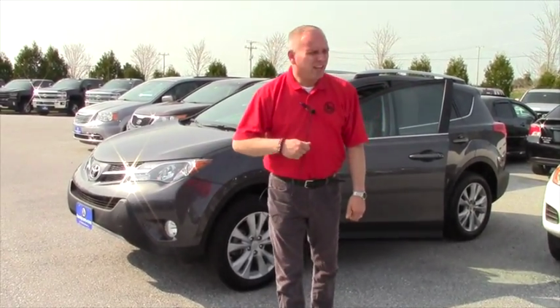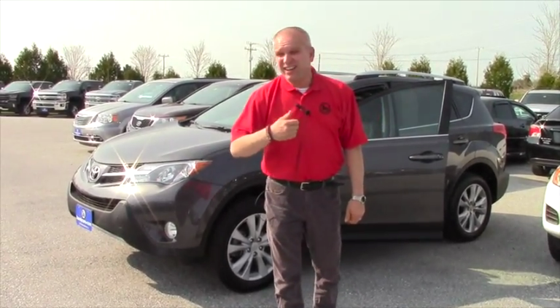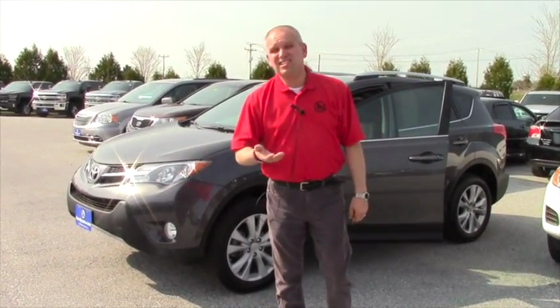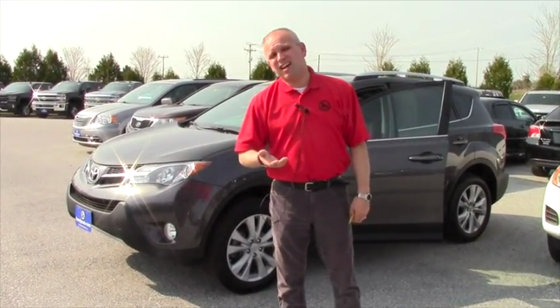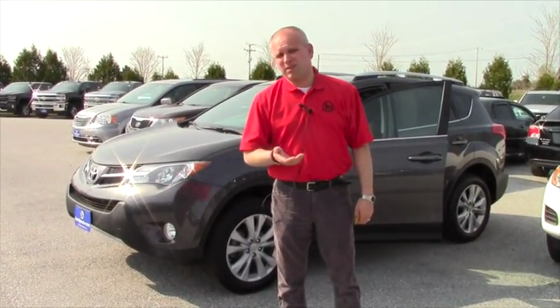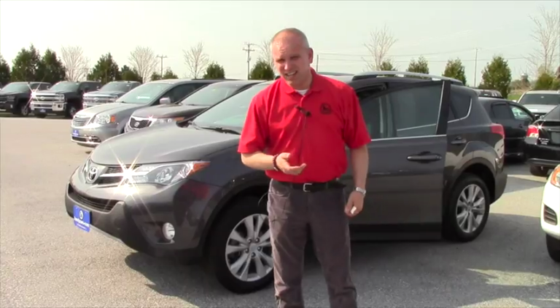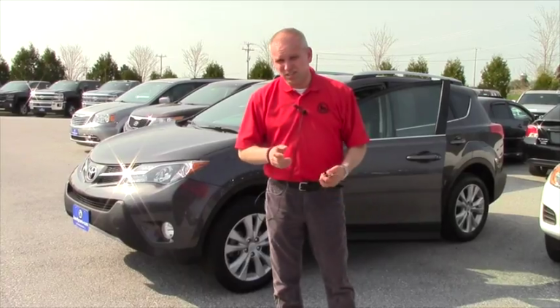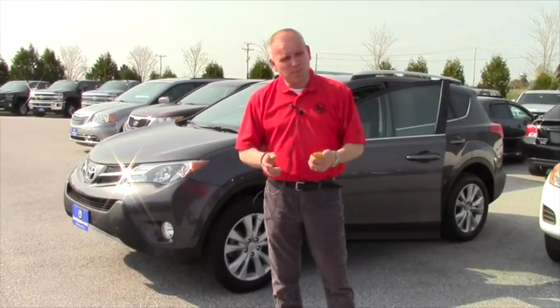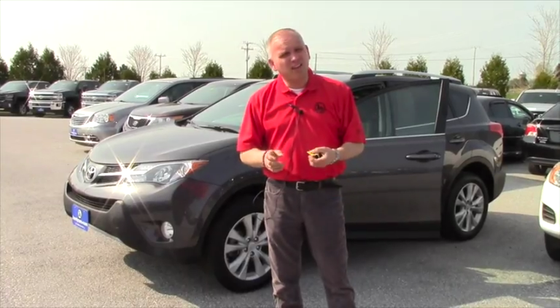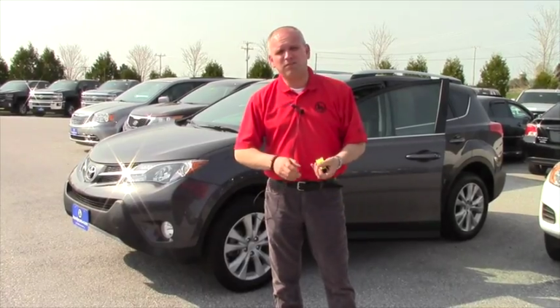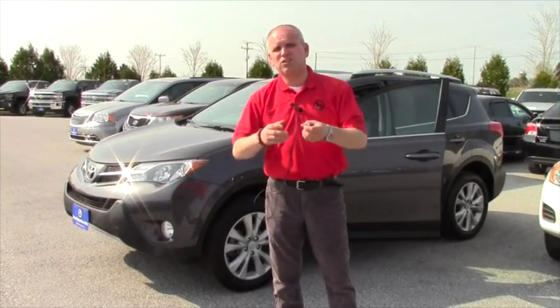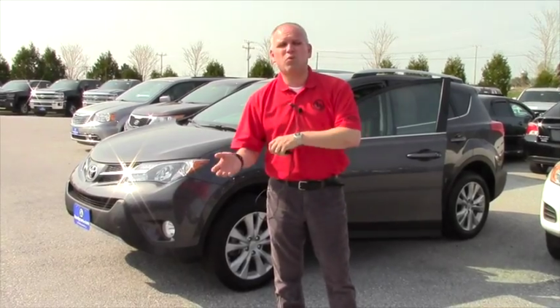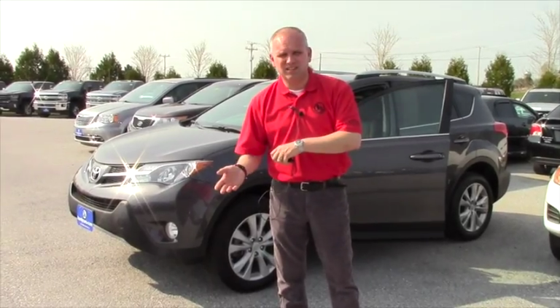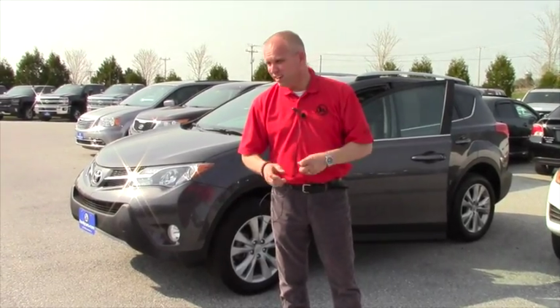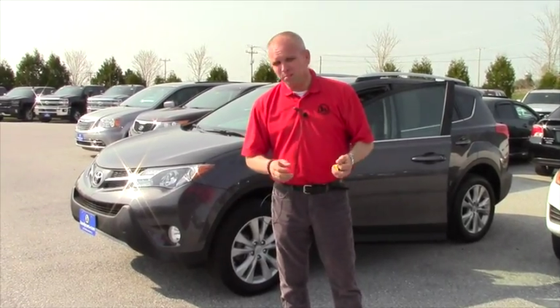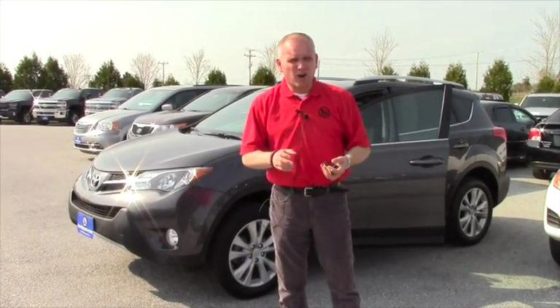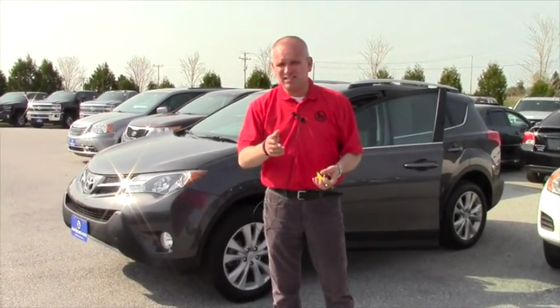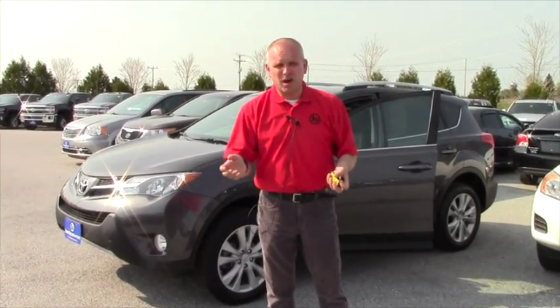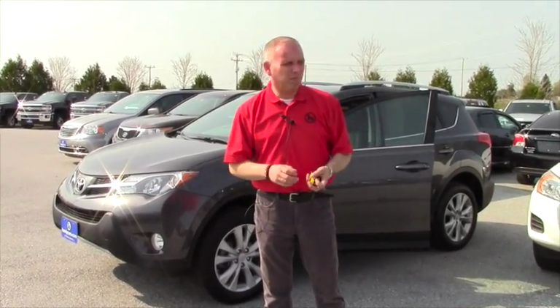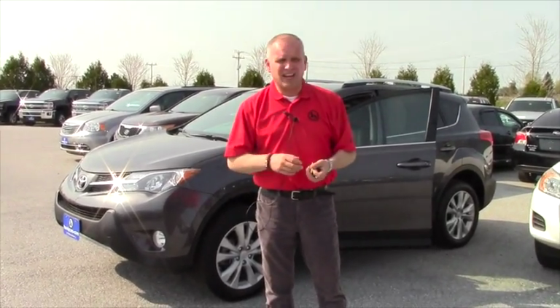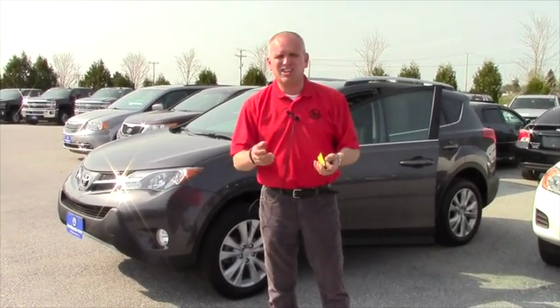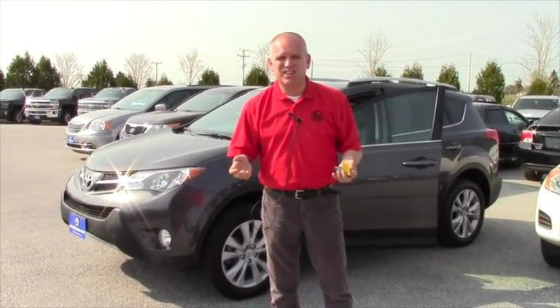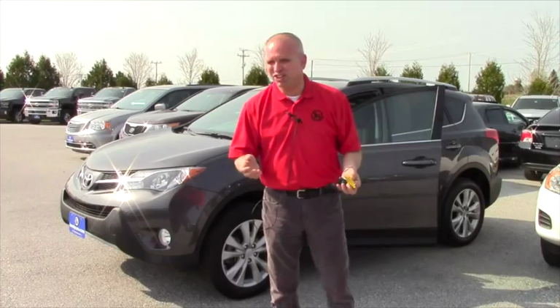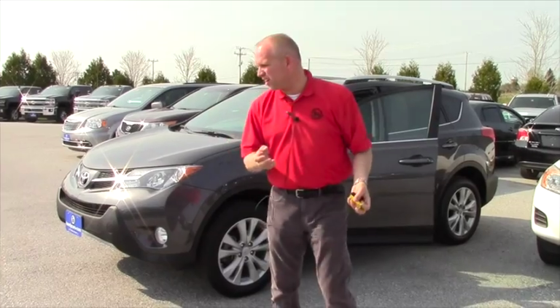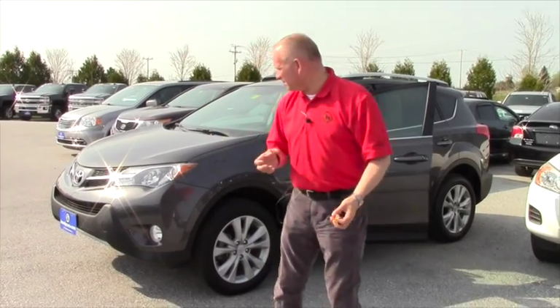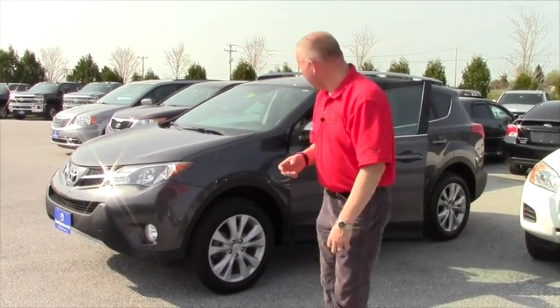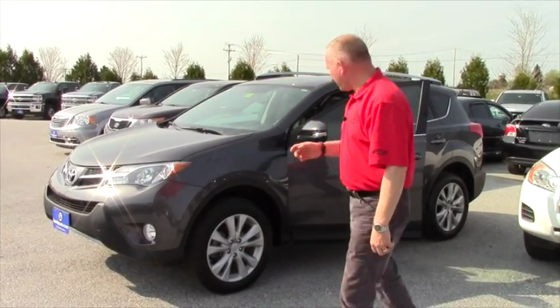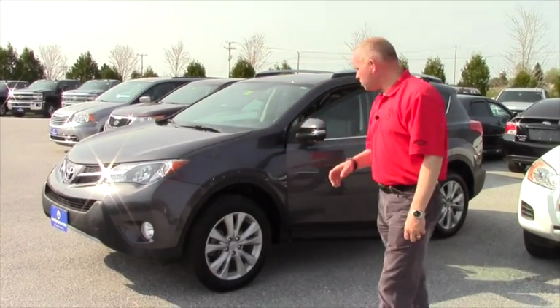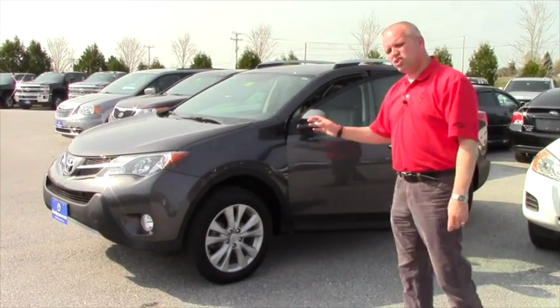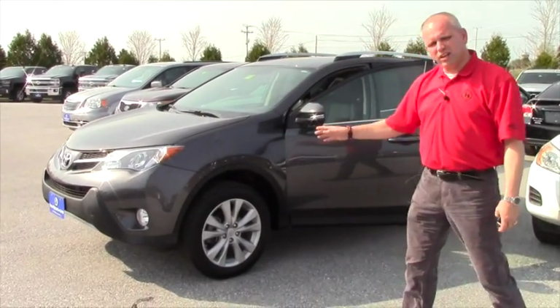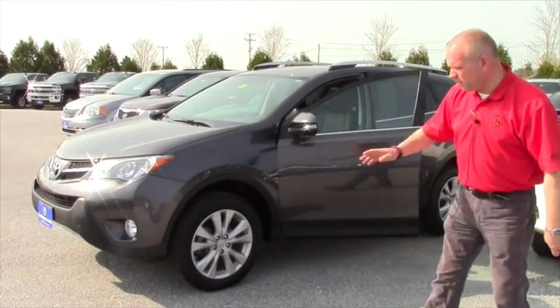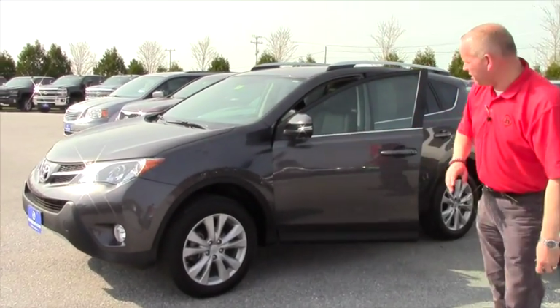It only has 6,000 miles on it, so it's got the balance of the factory warranty. It'll be quite the step up from the HHR that you're looking to trade in. I just wanted to show you a little bit with it.